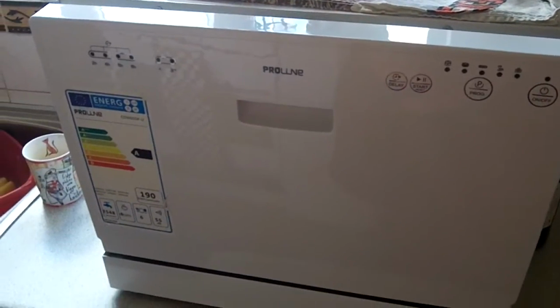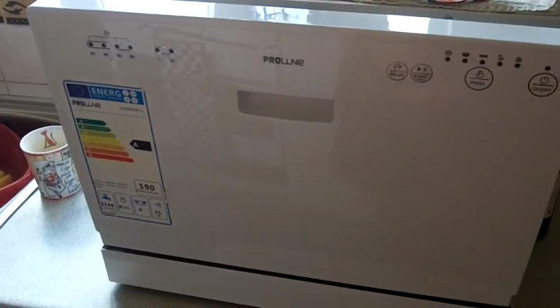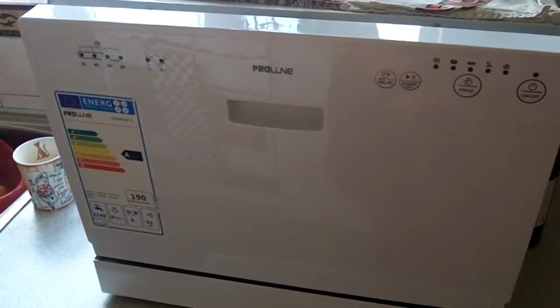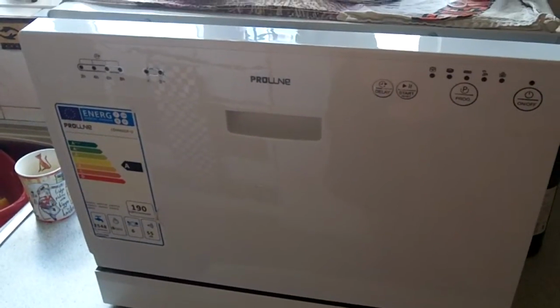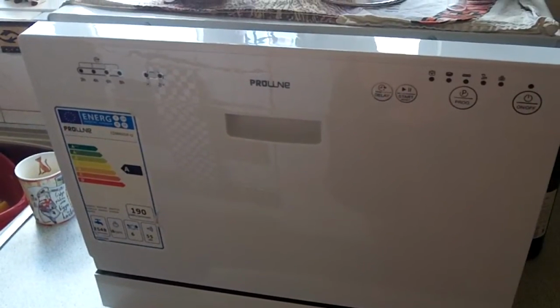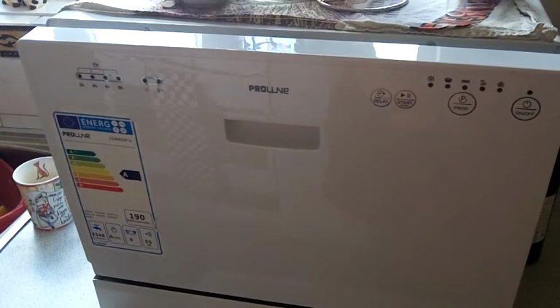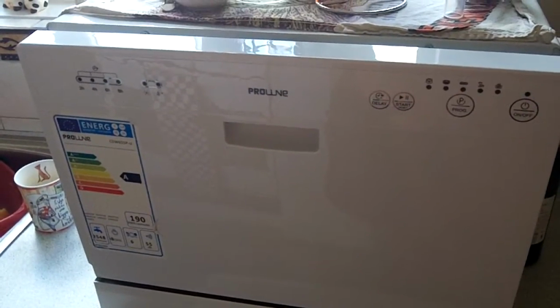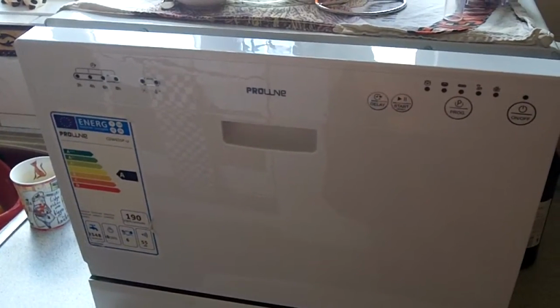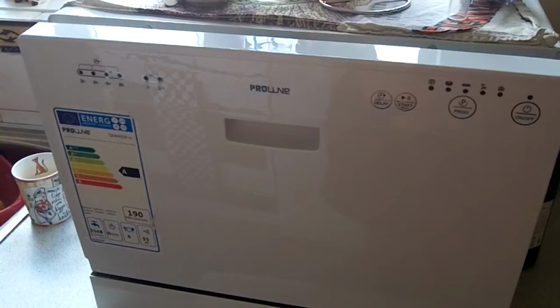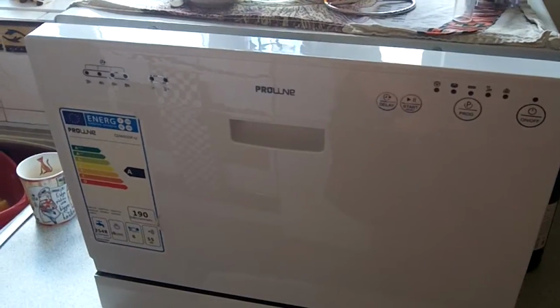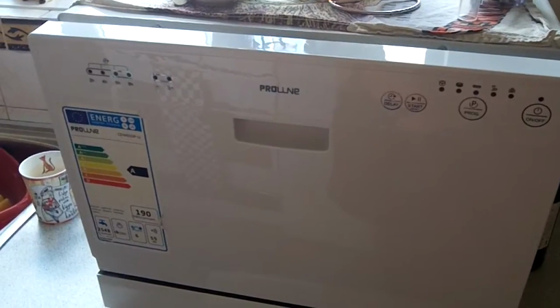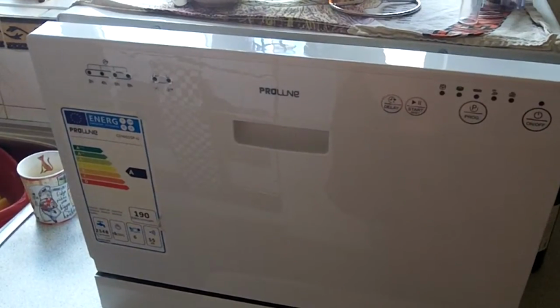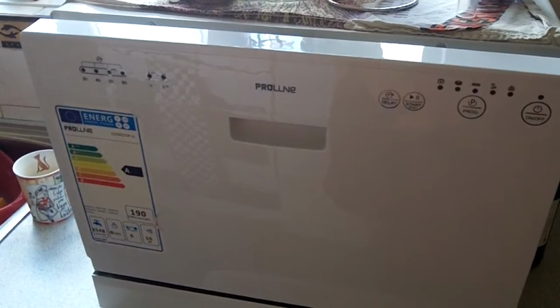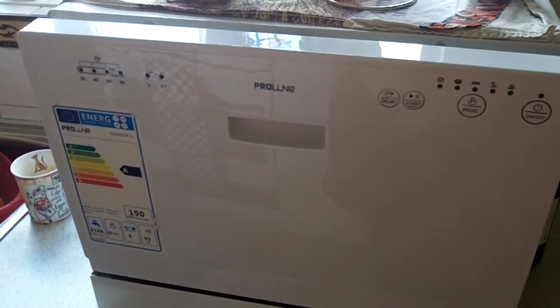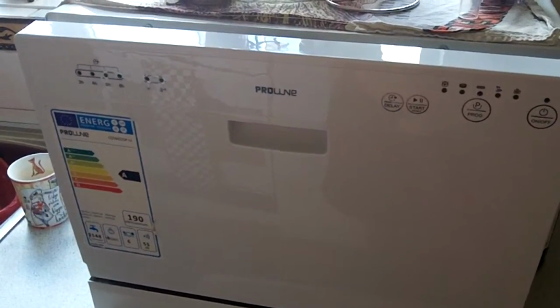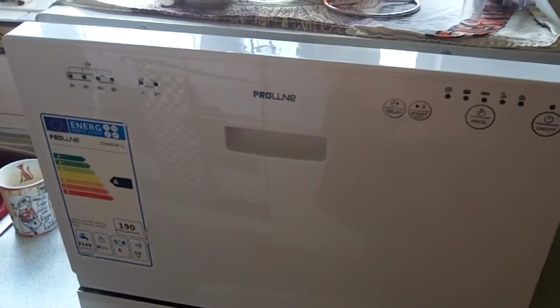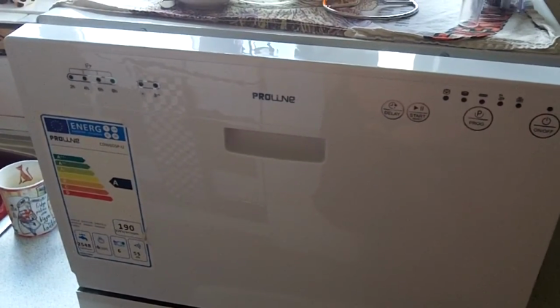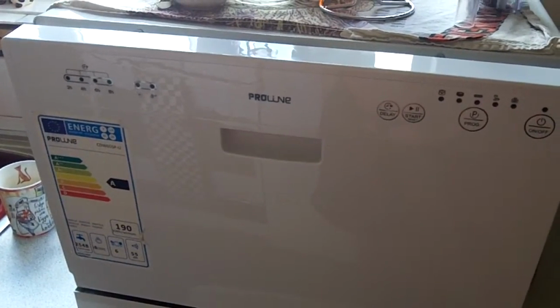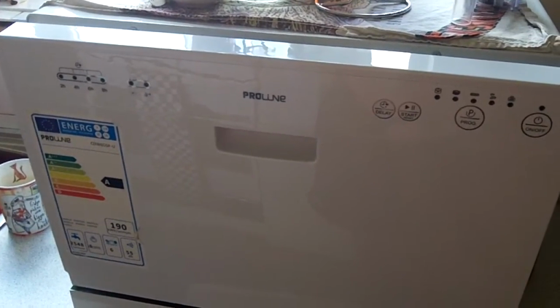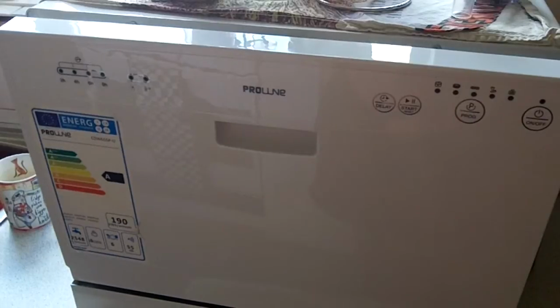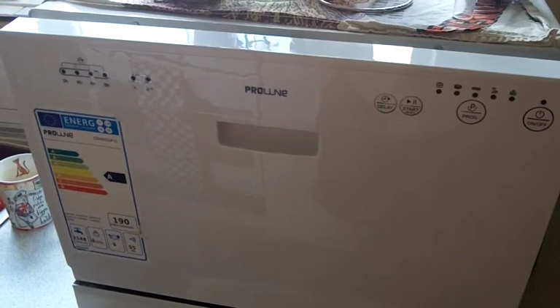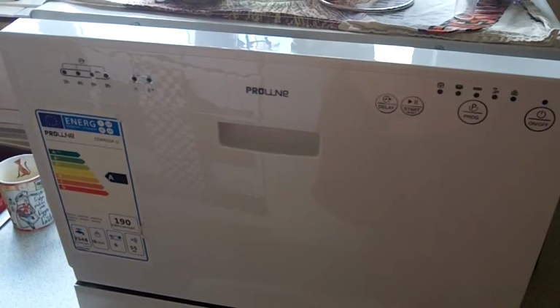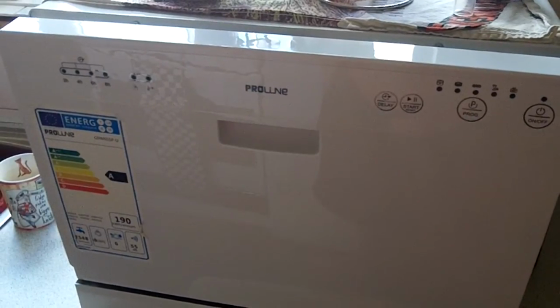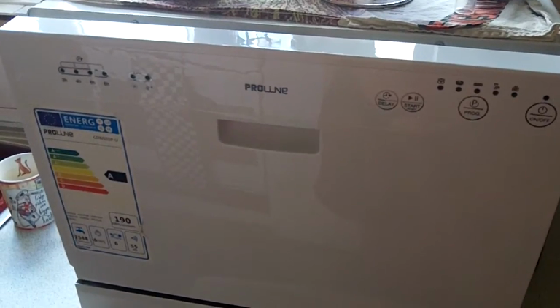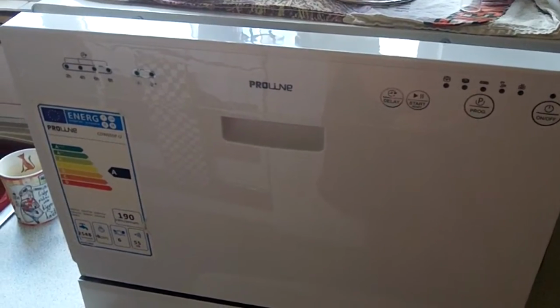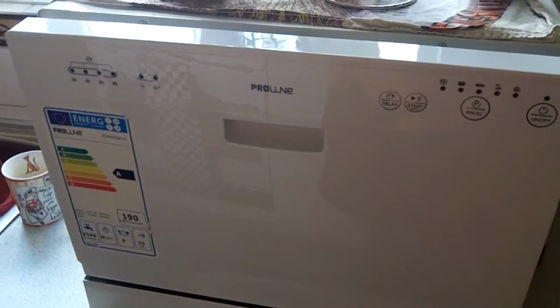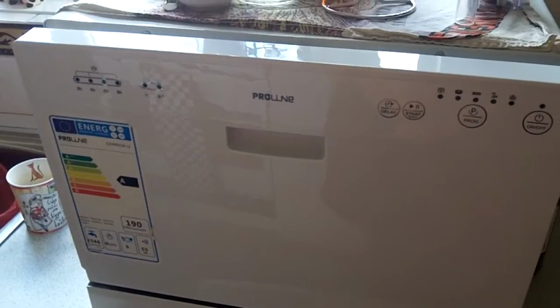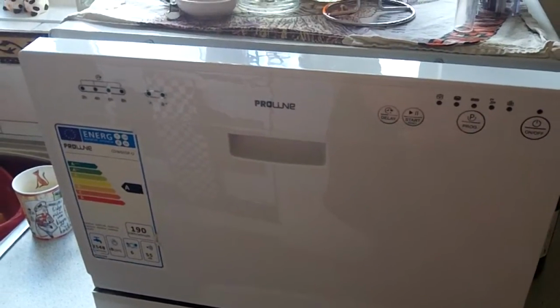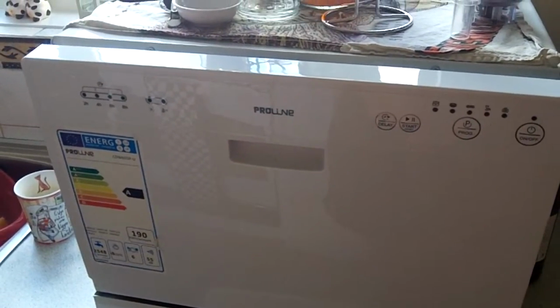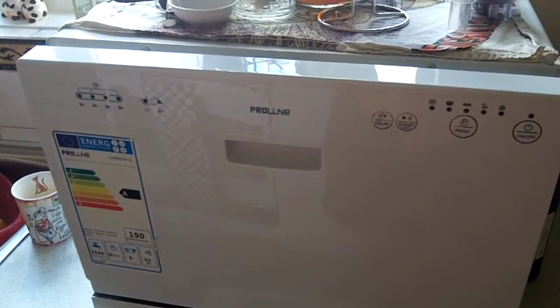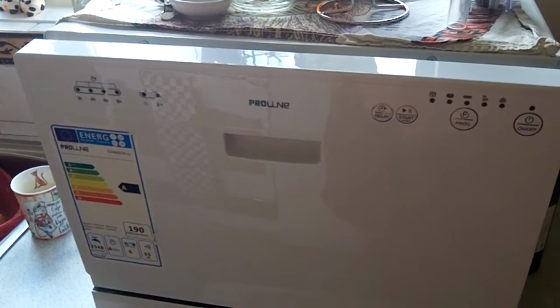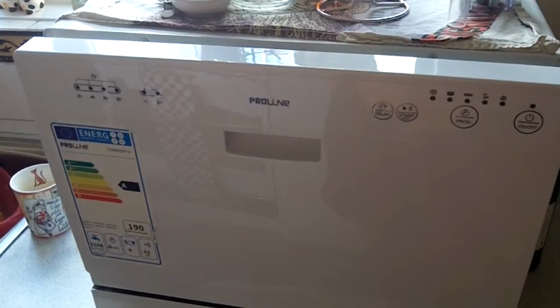It was about £120 from Comet. It's by the make Pro Line. I think it's also known as Edge Star — I've seen that online in some other countries.